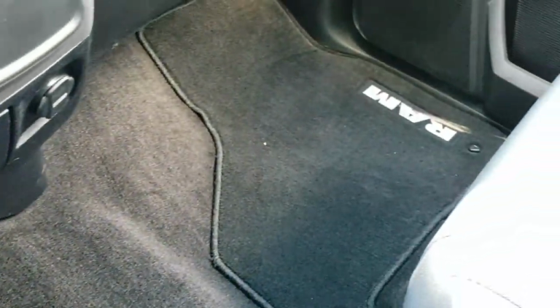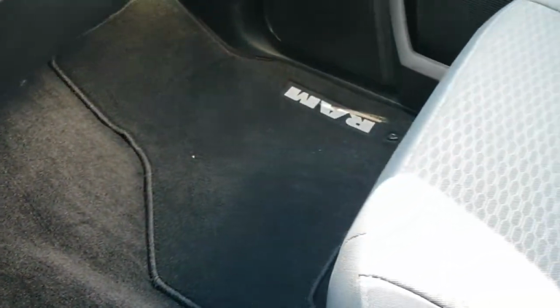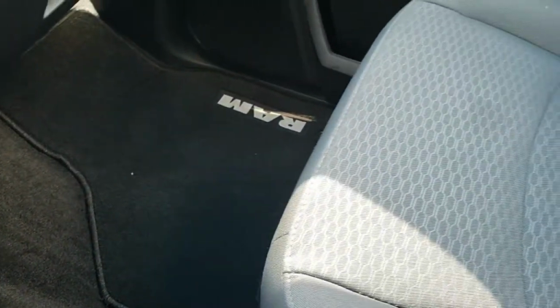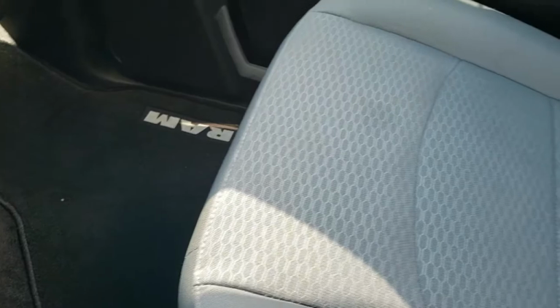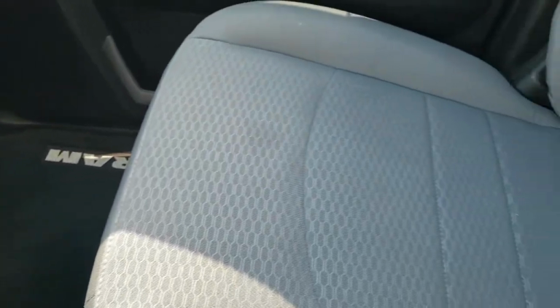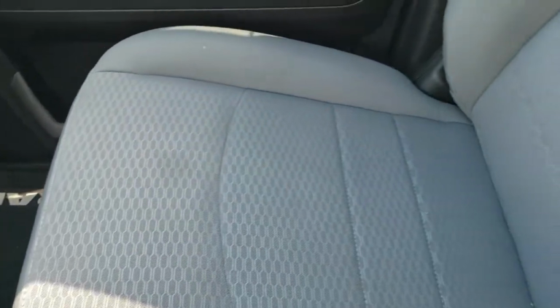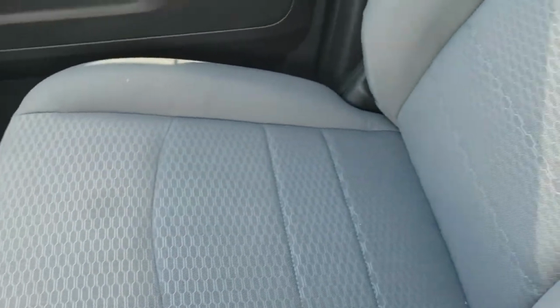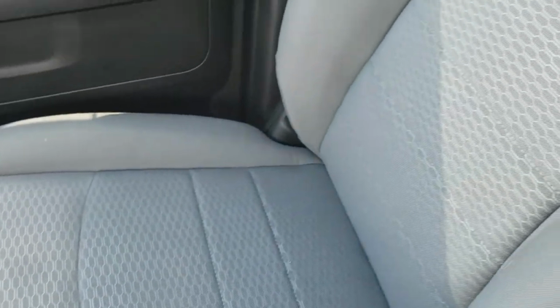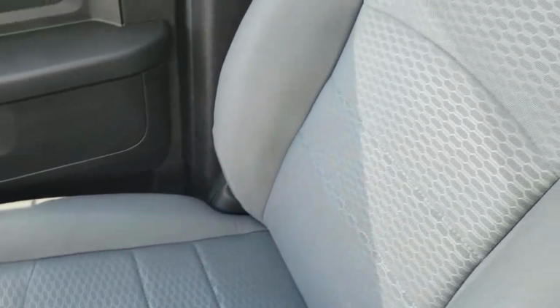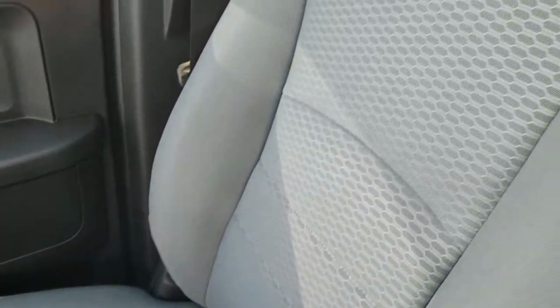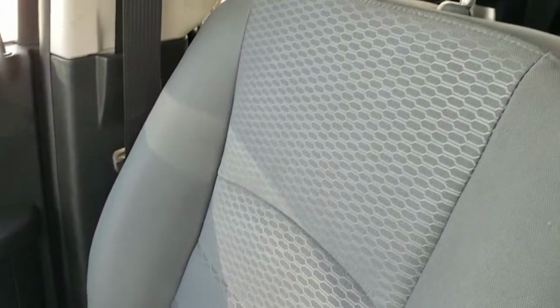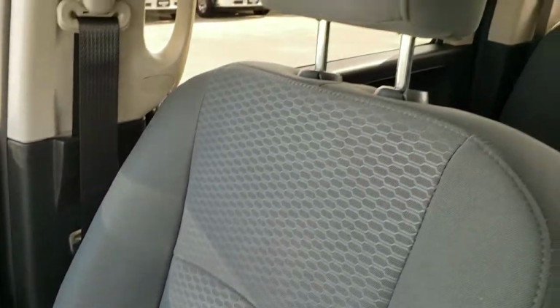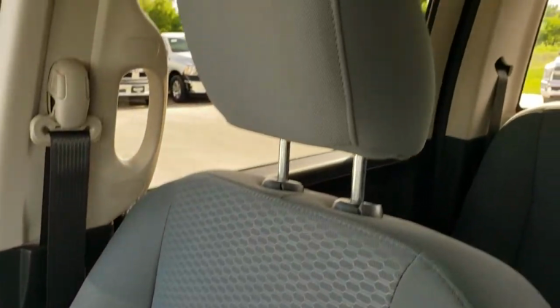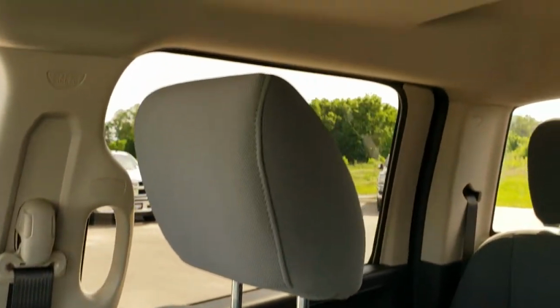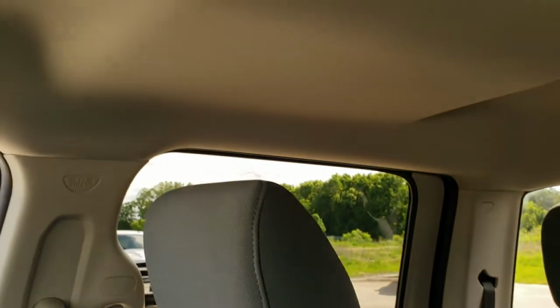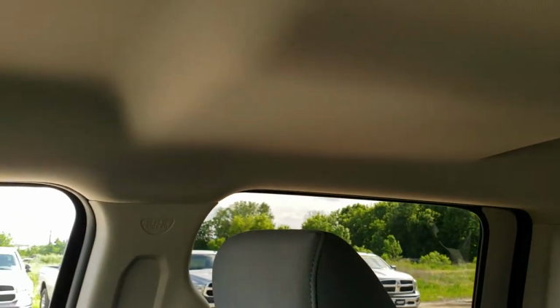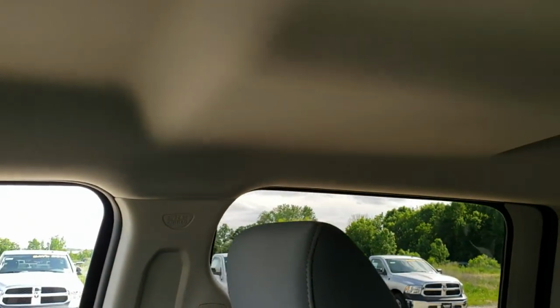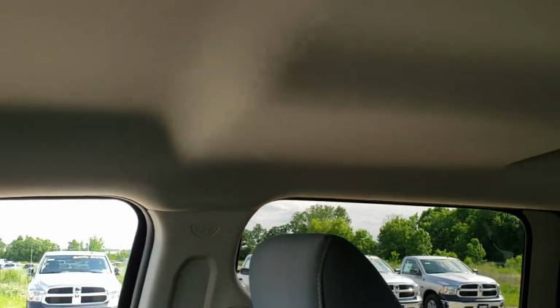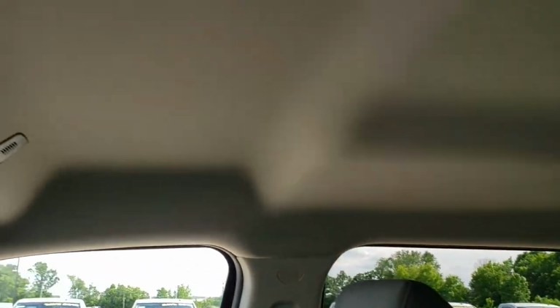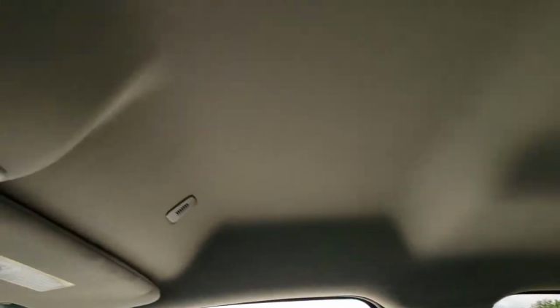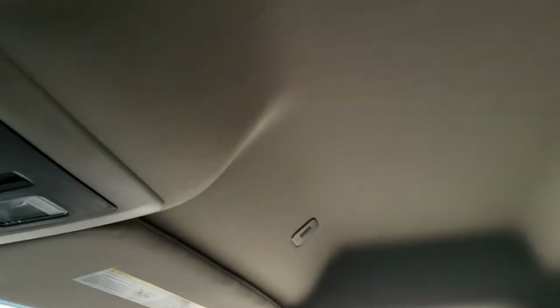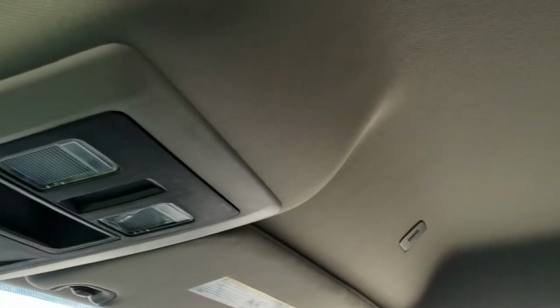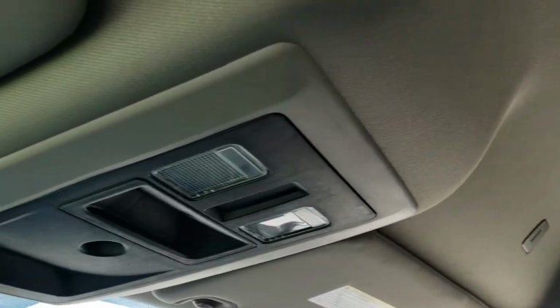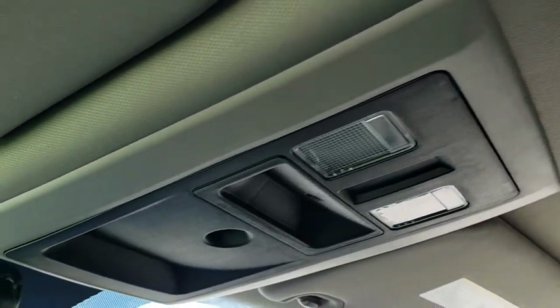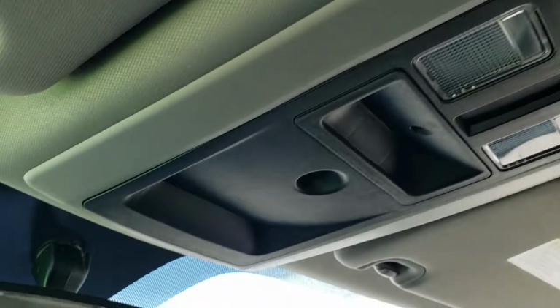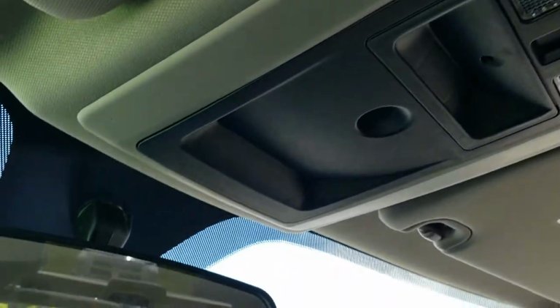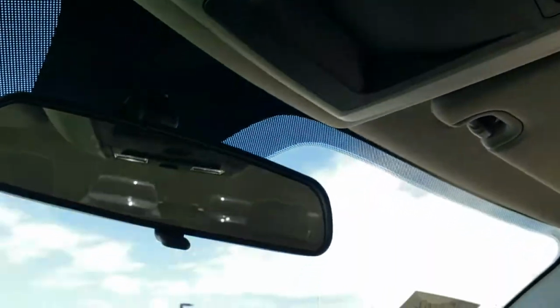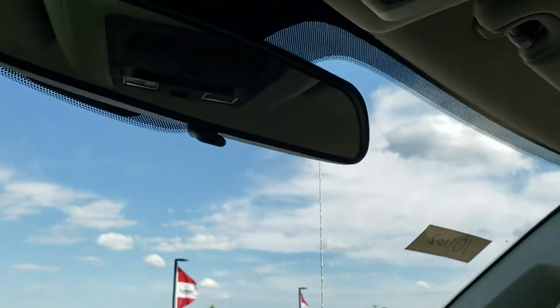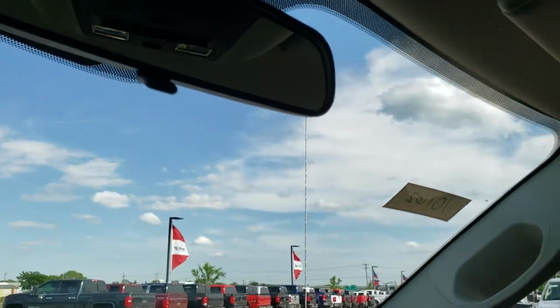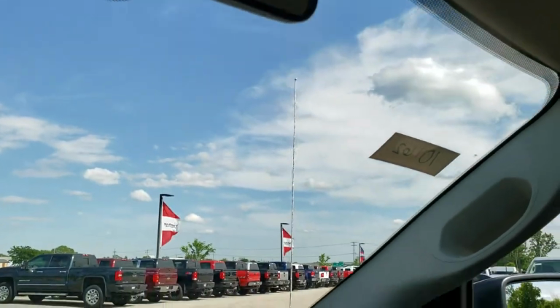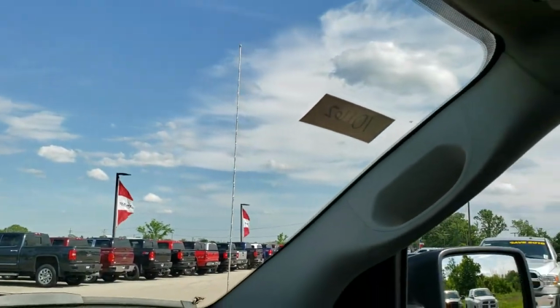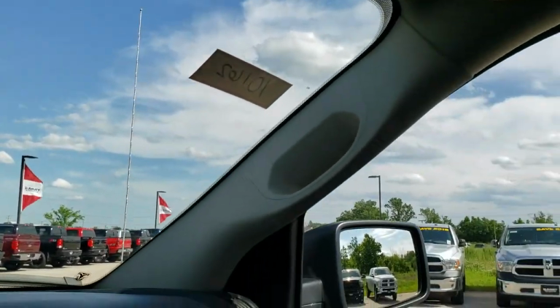Carpeting and floor mat are very clean as well. No rips or tears on that seat. The headliner is in really nice shape too. Side curtain airbags, you got your map lights up there — just very nice and clean up front.